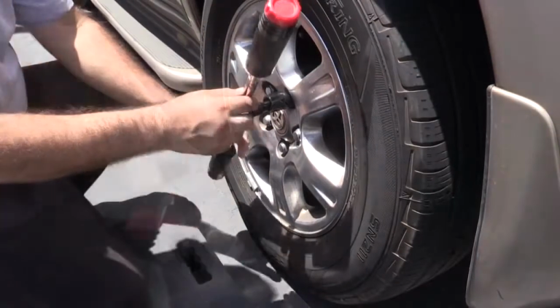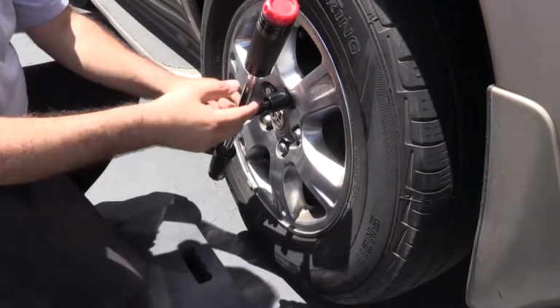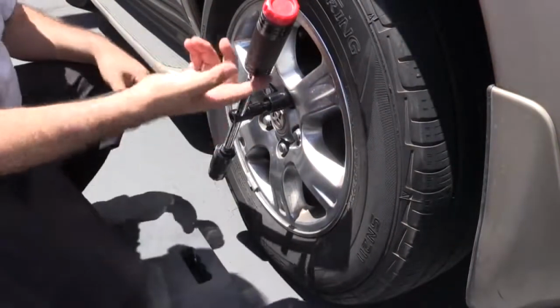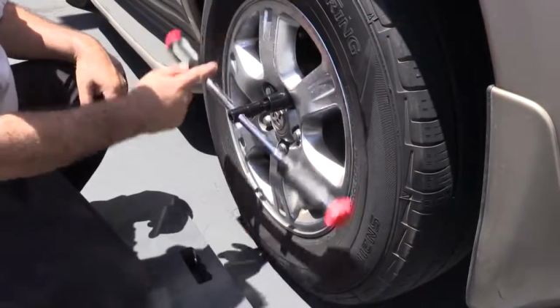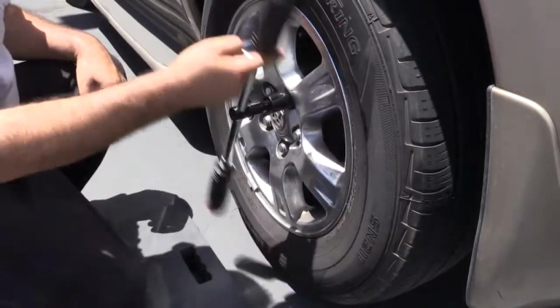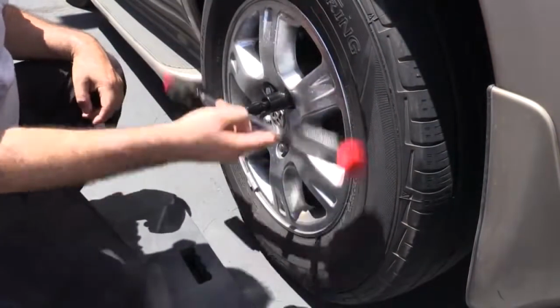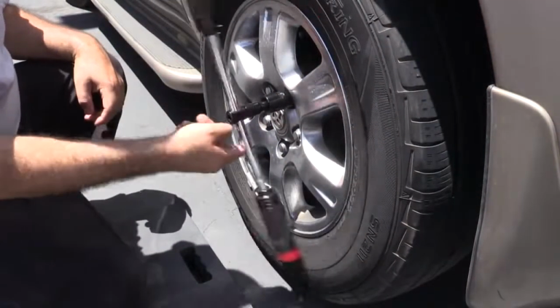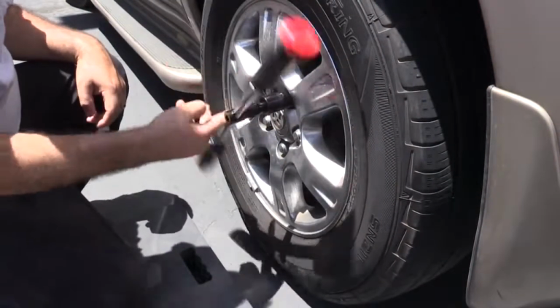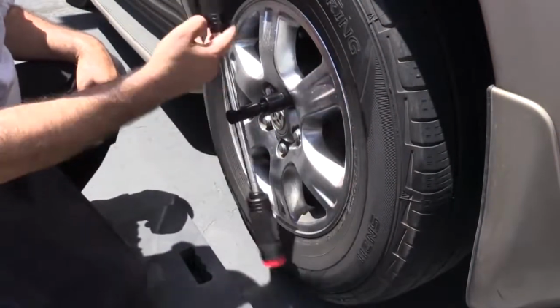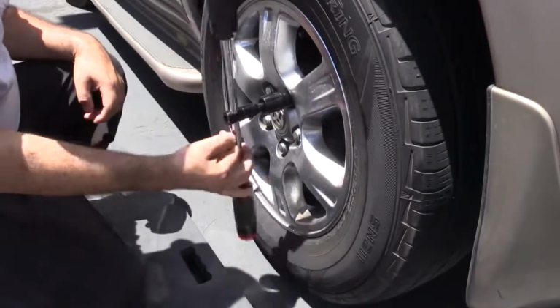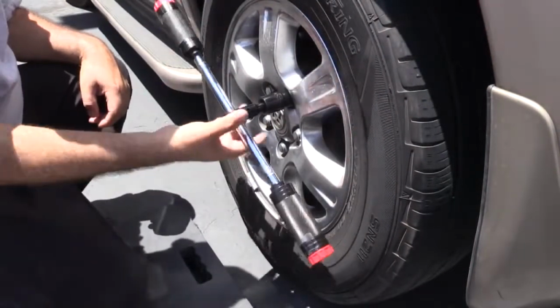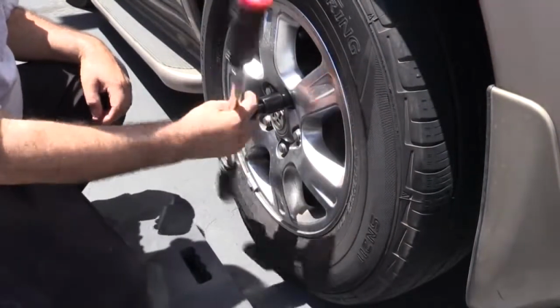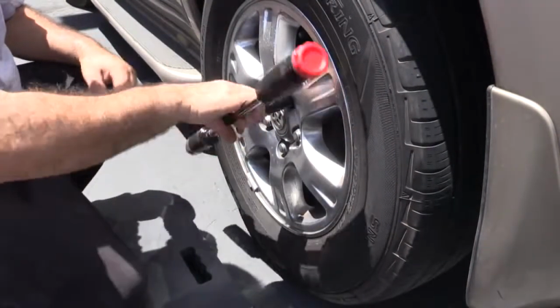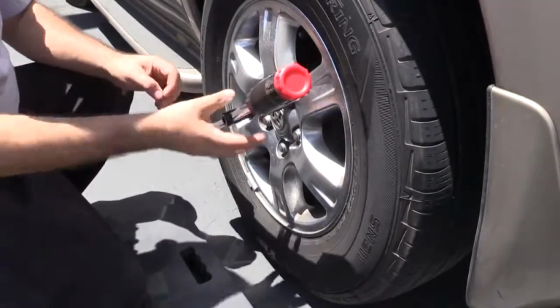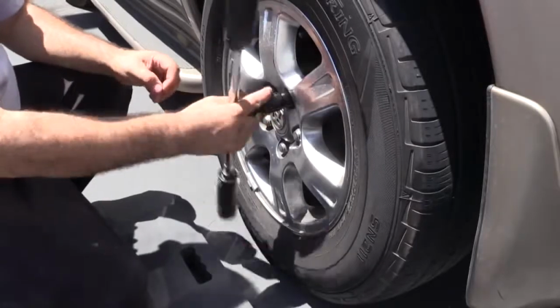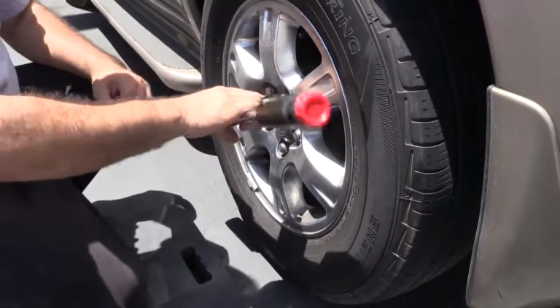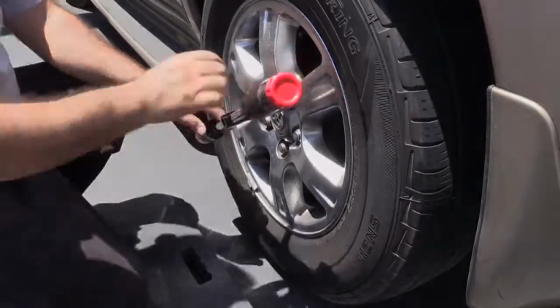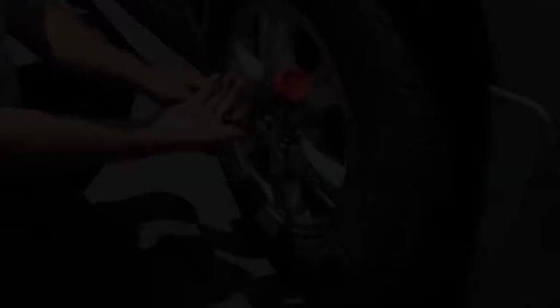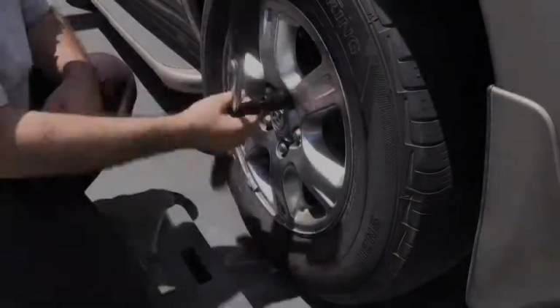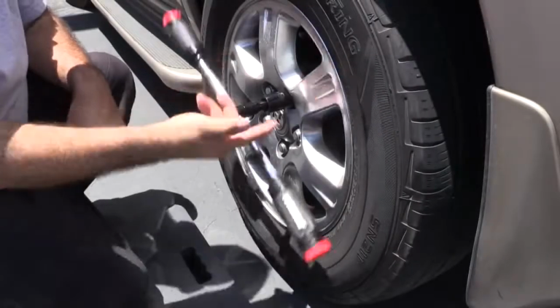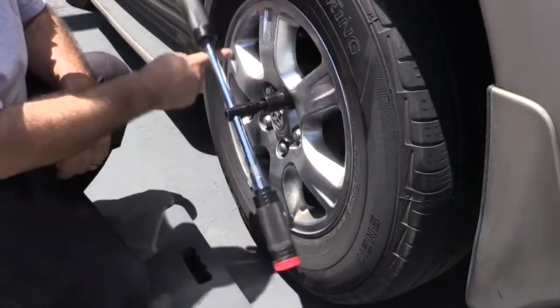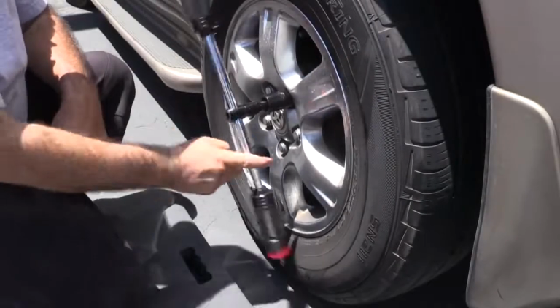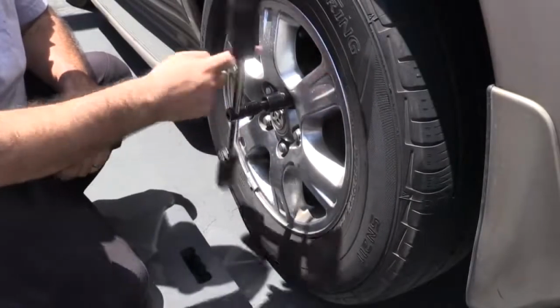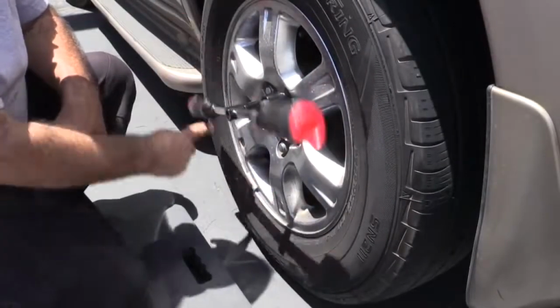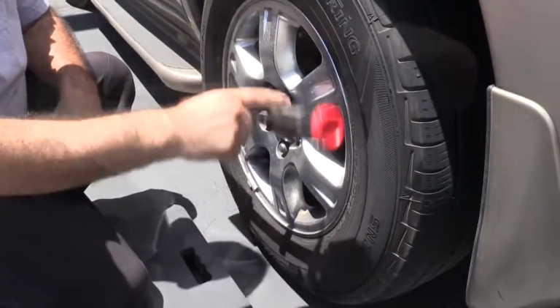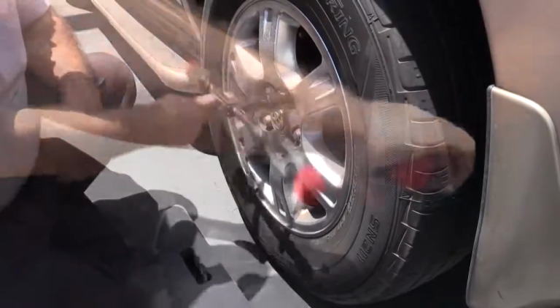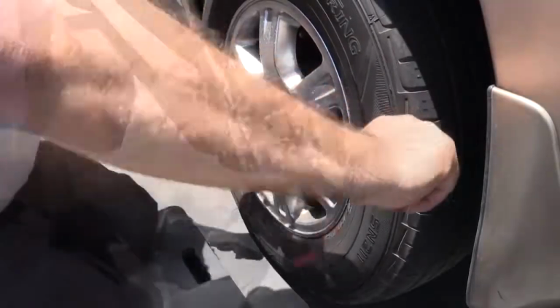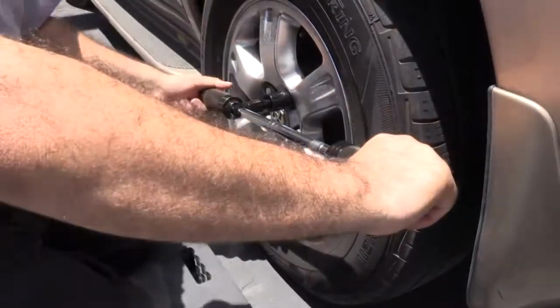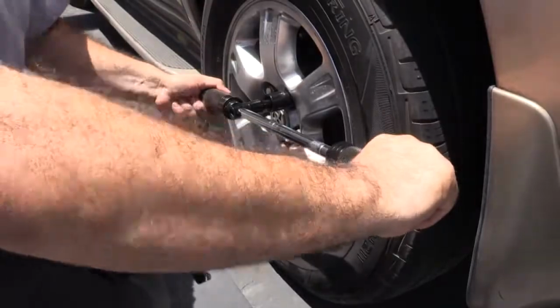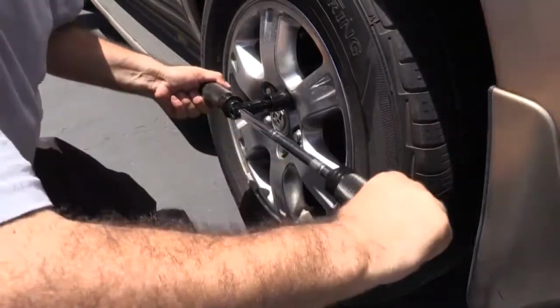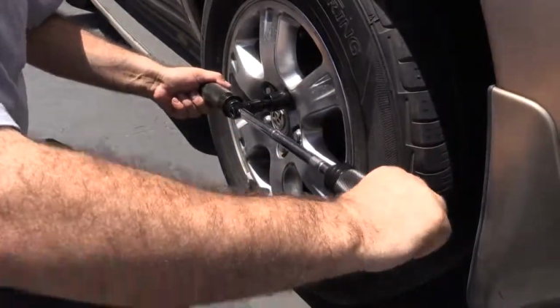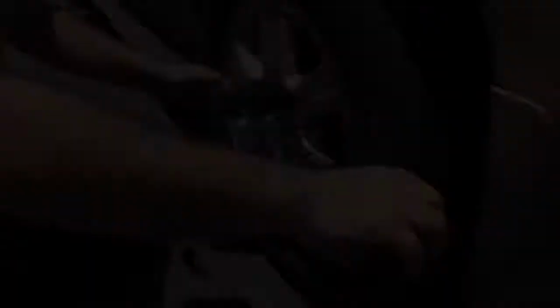Once you've loosened each nut sufficiently, slide the drive head to the center of Billy Club and spin the lug nuts off the wheel up to 20% faster. After replacing your tire, simply reverse the process to re-tighten the lug nuts. That's all there is to it.